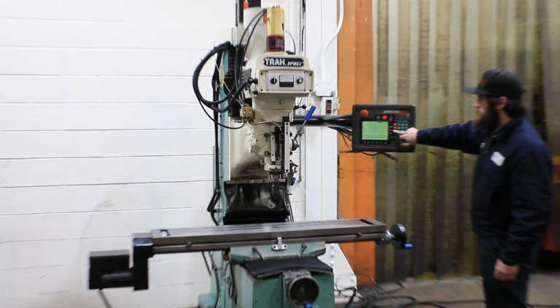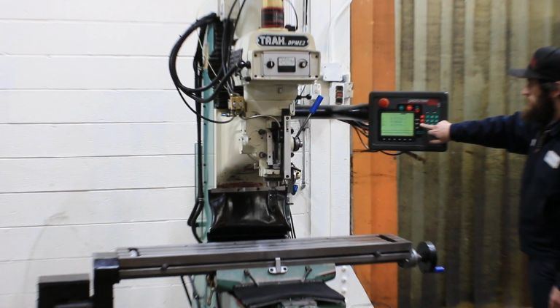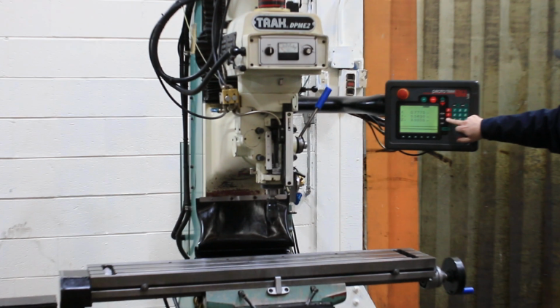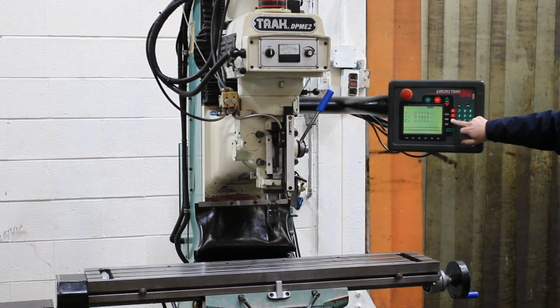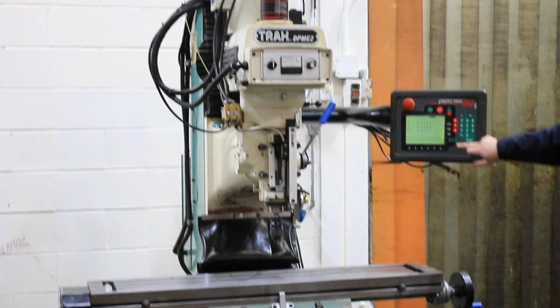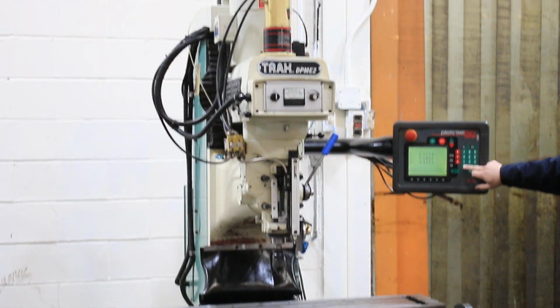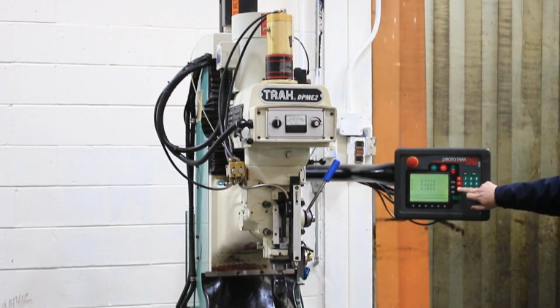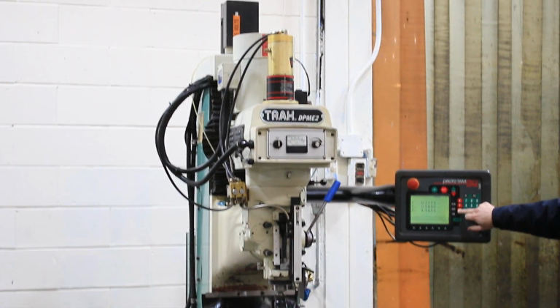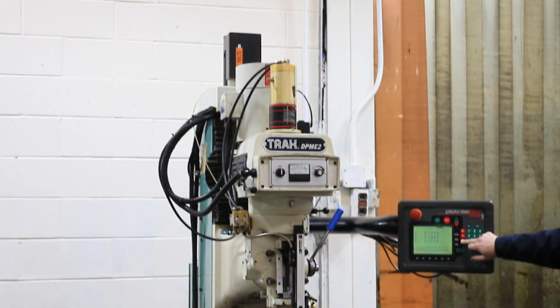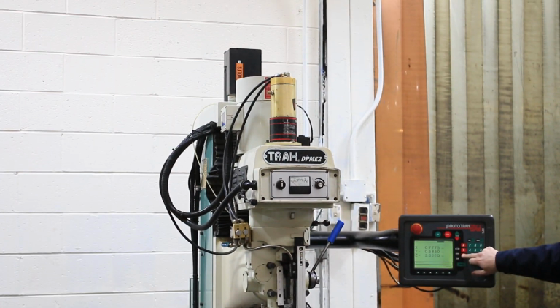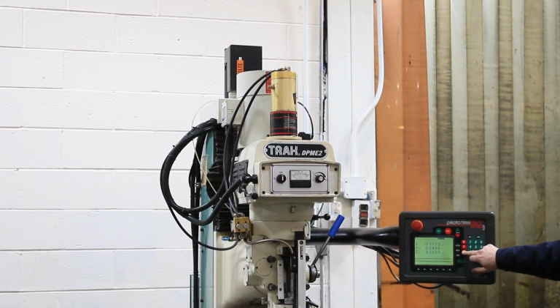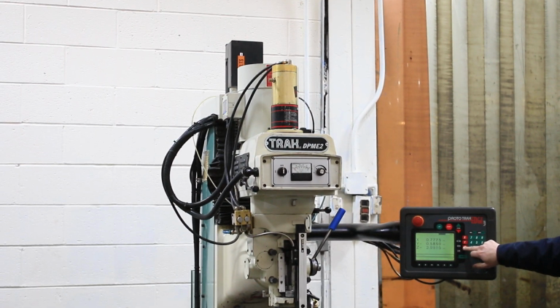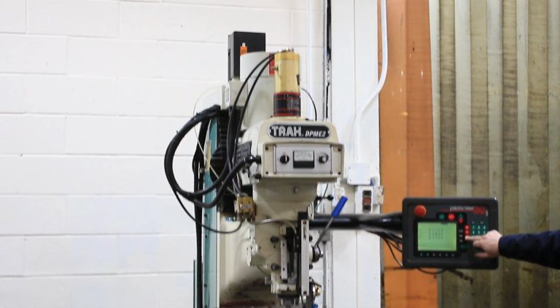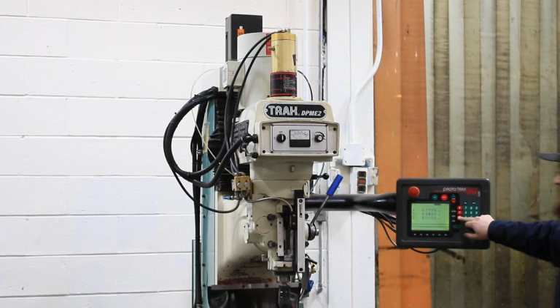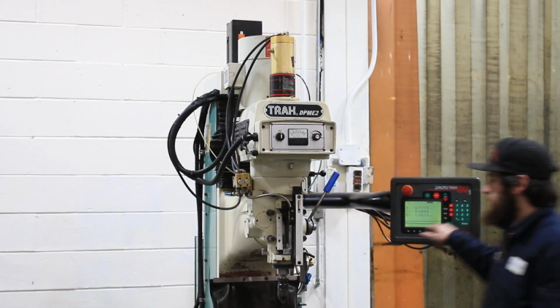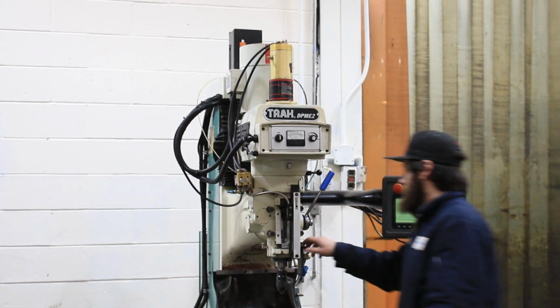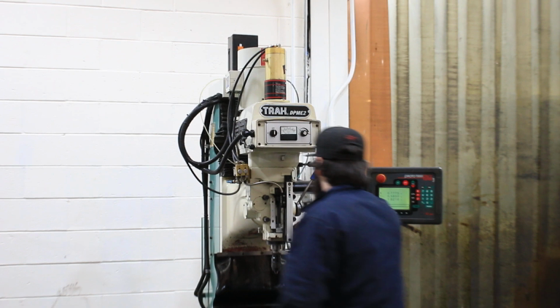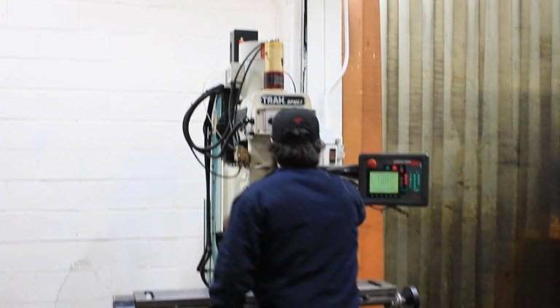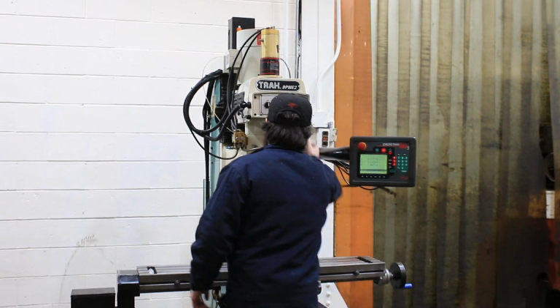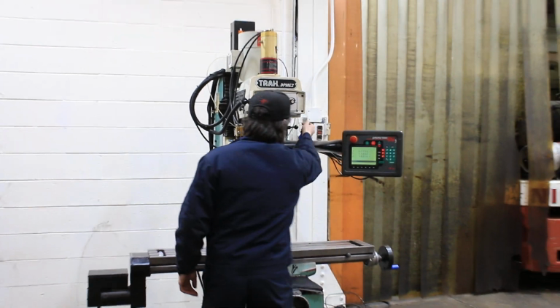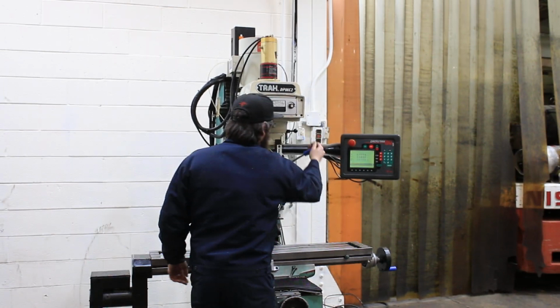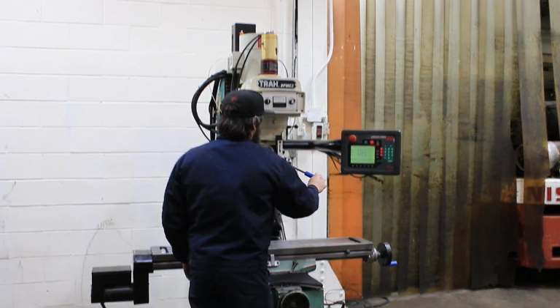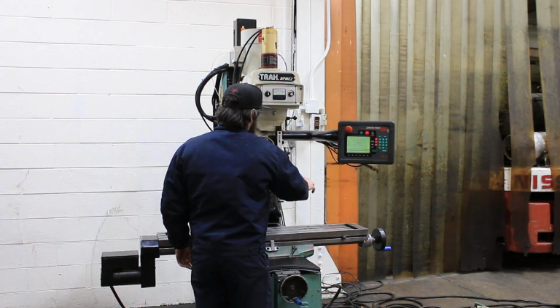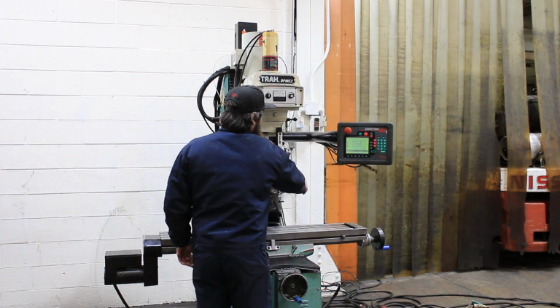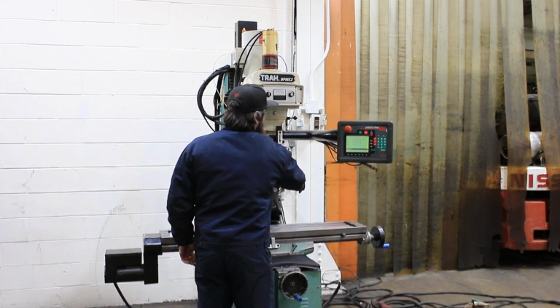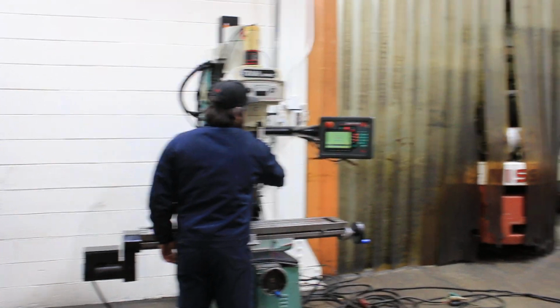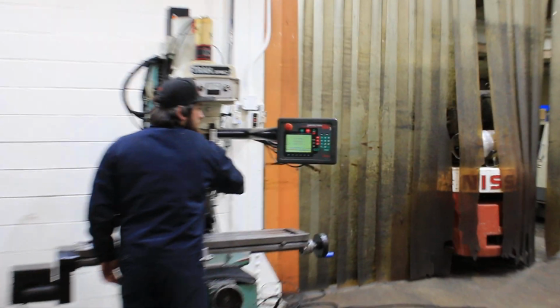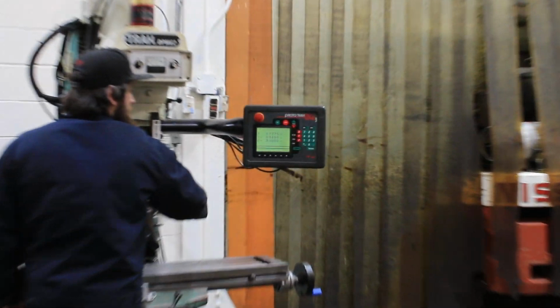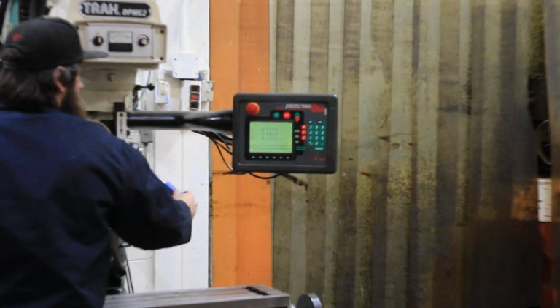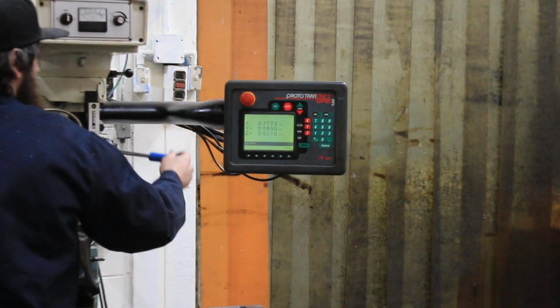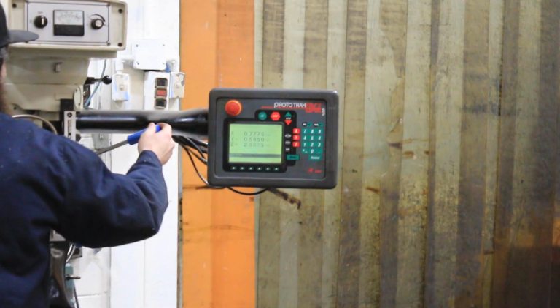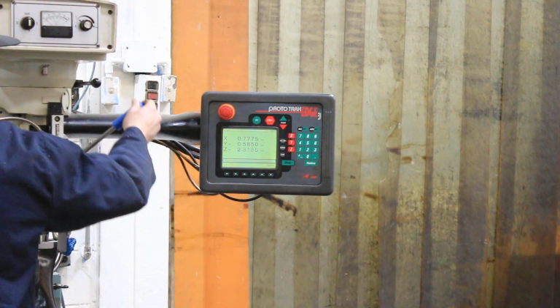Also, when you move the quill, it's got a scale to do the counting when you move the quill manually. You can see on the control it counts on the Z. The quill moves 5 inches.